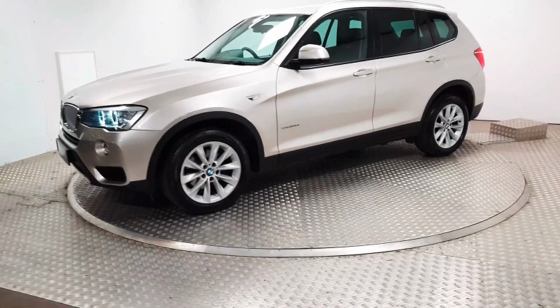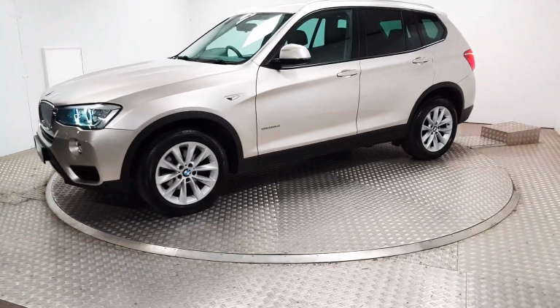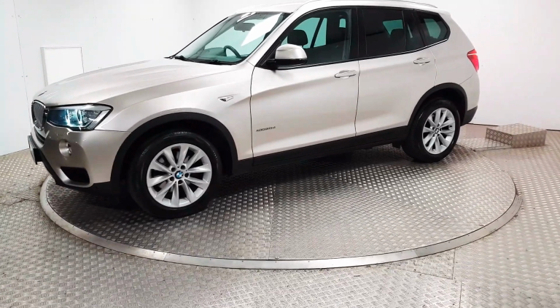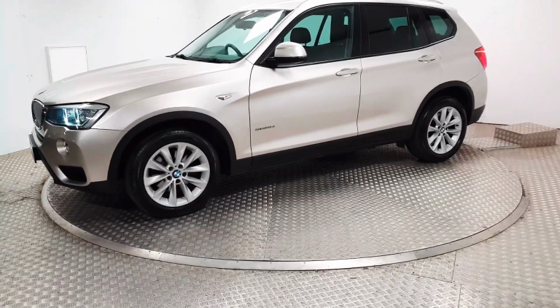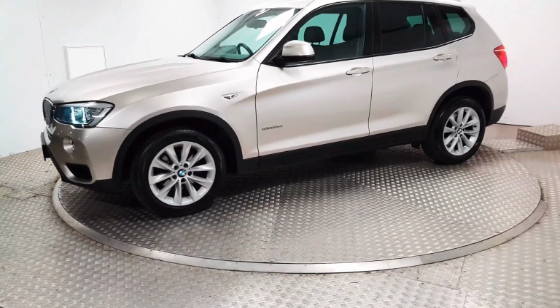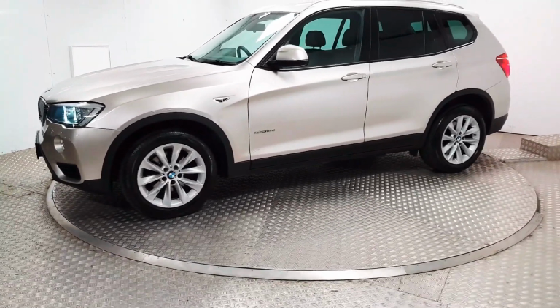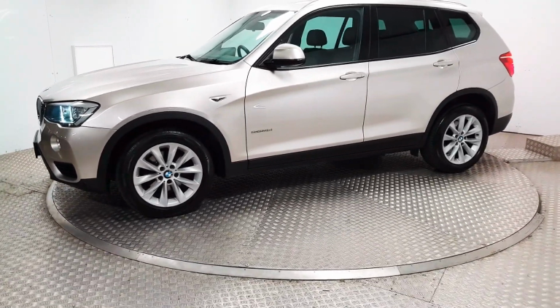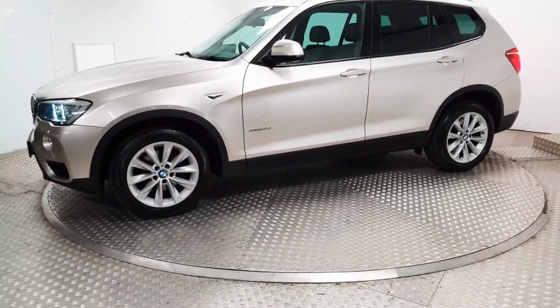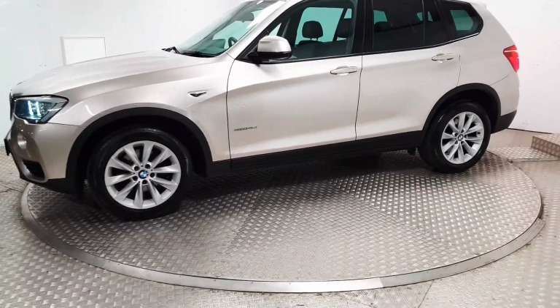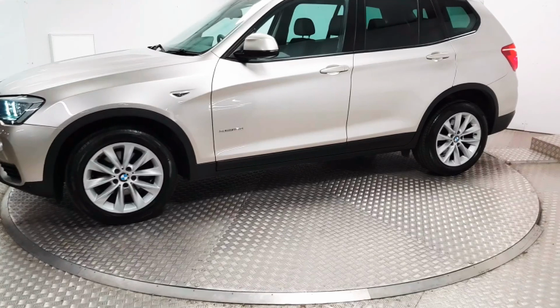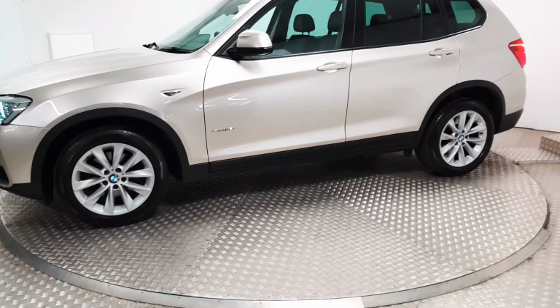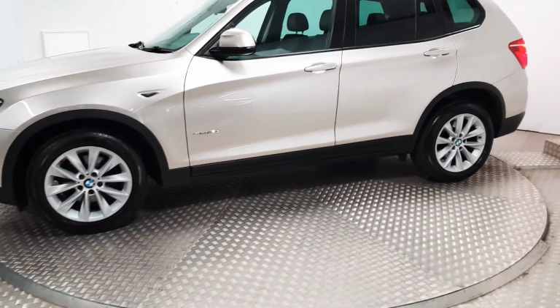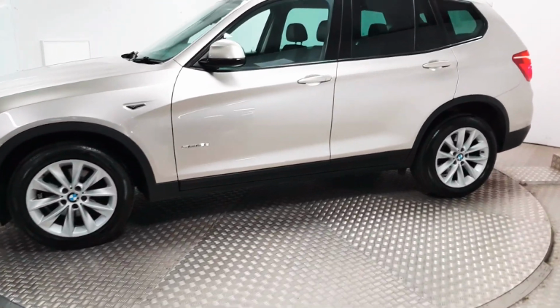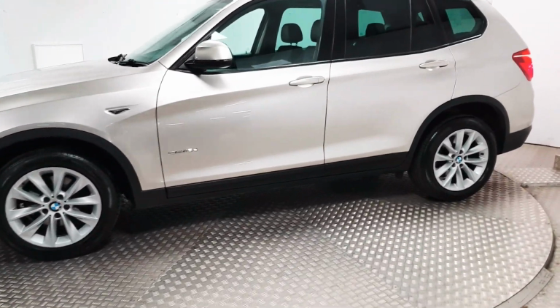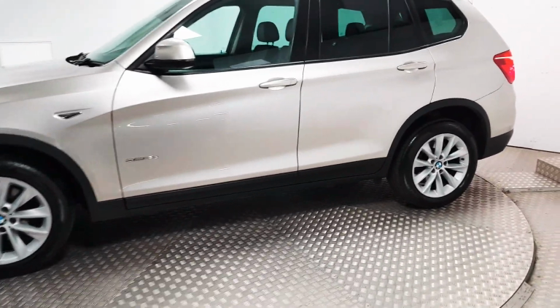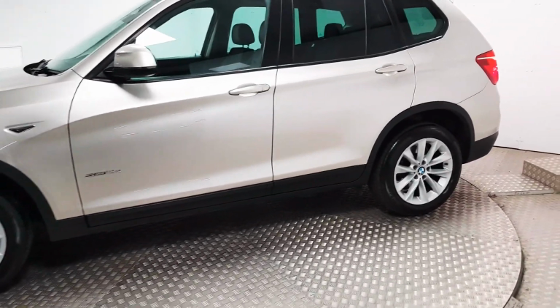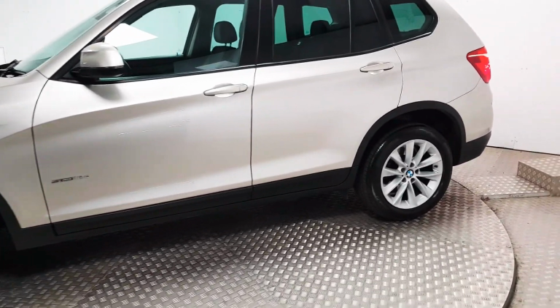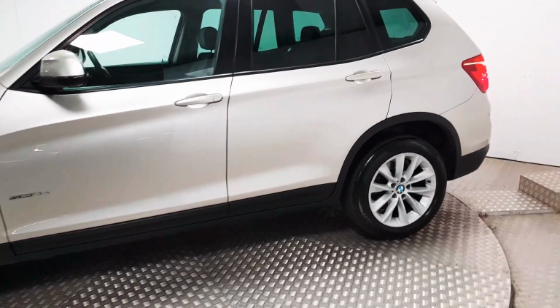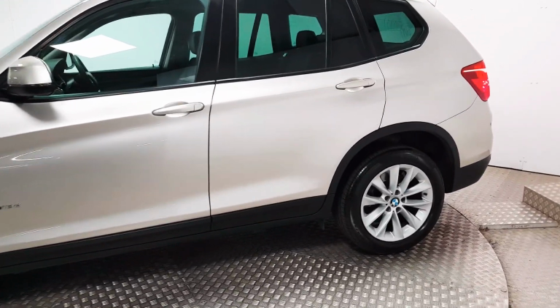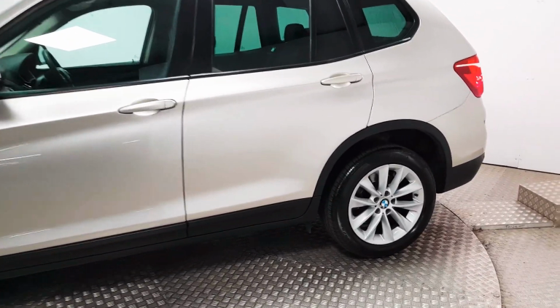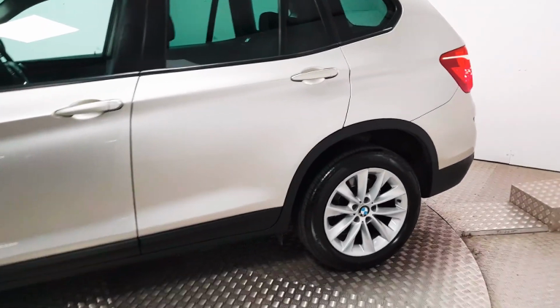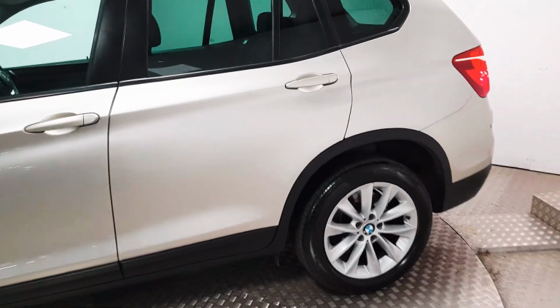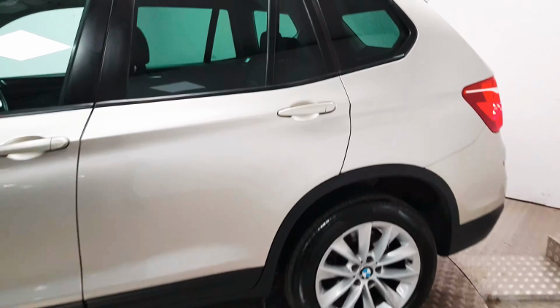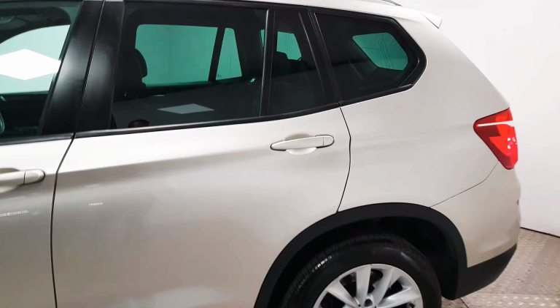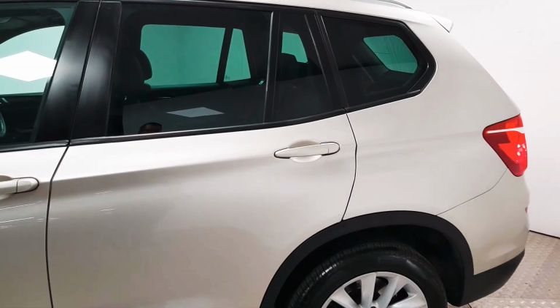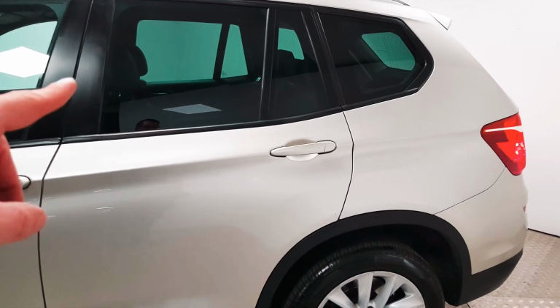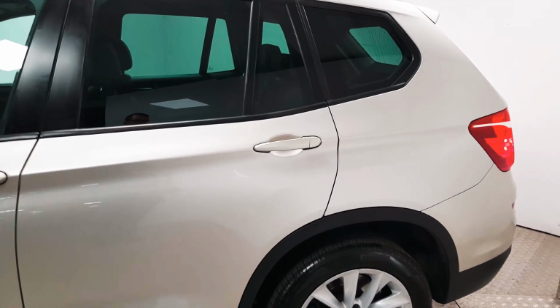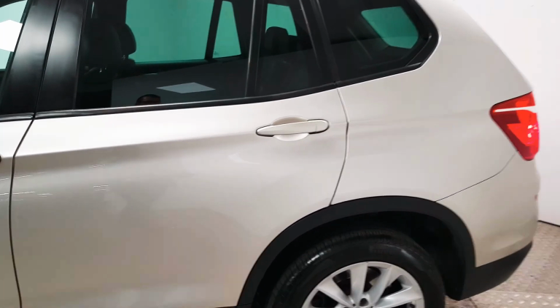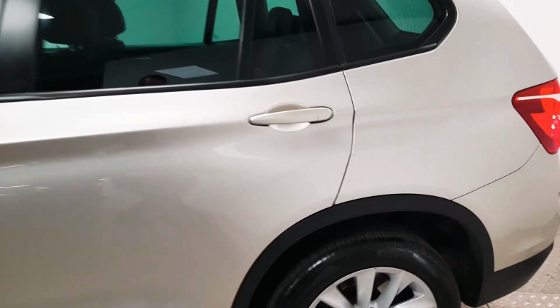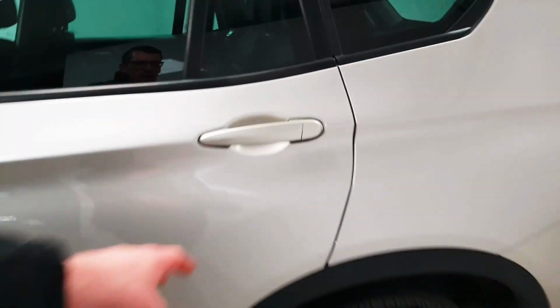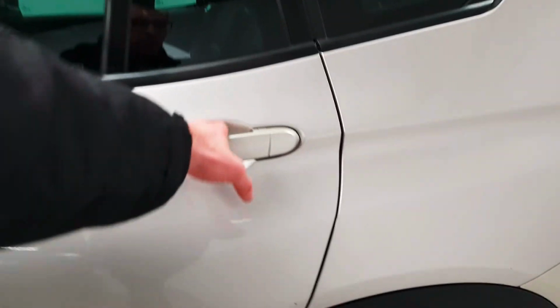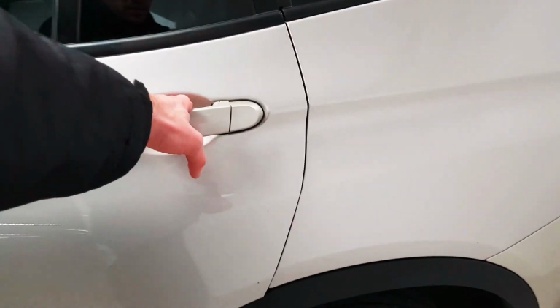At the front you have full Xenon headlights and front parking sensors. Alloy wheels are in place. As you can see, it's finished in beige metallic. In the back there's privacy glass that'll help keep the cabin cool in summertime.